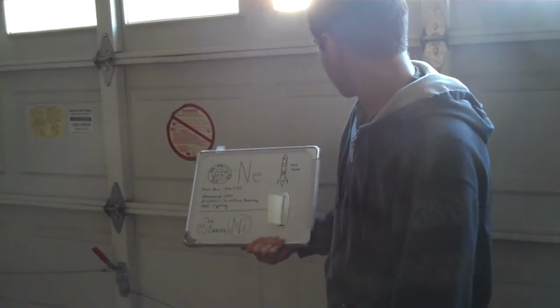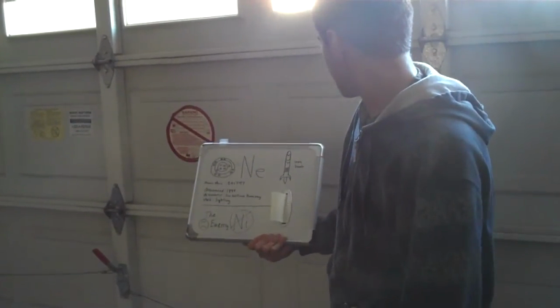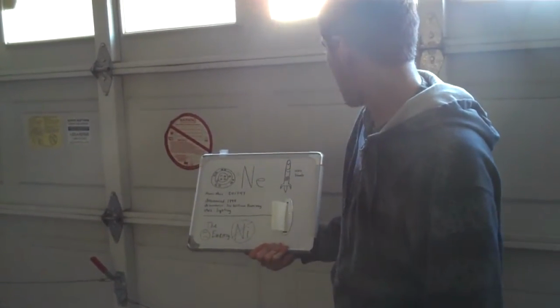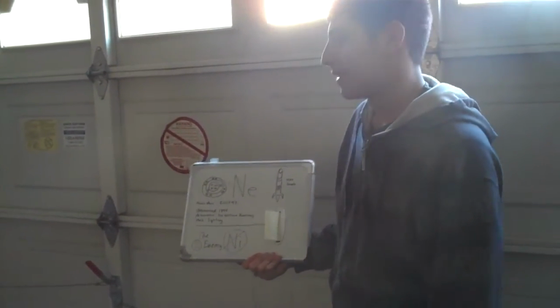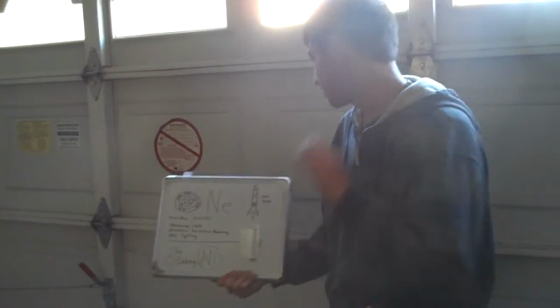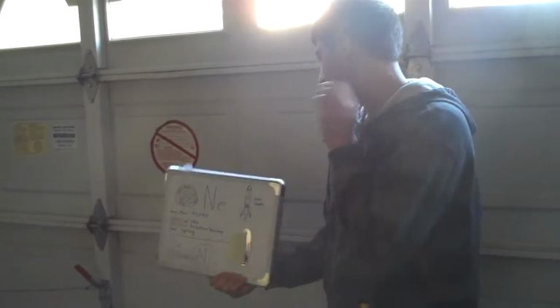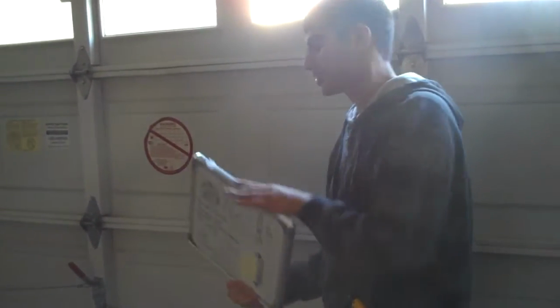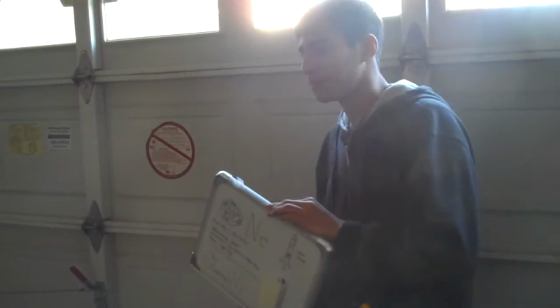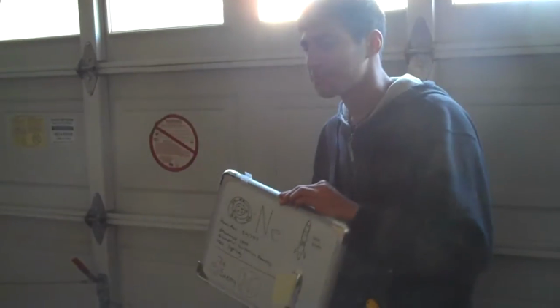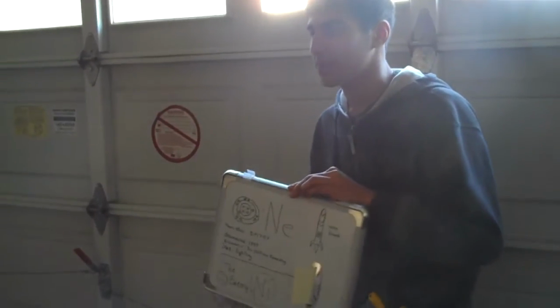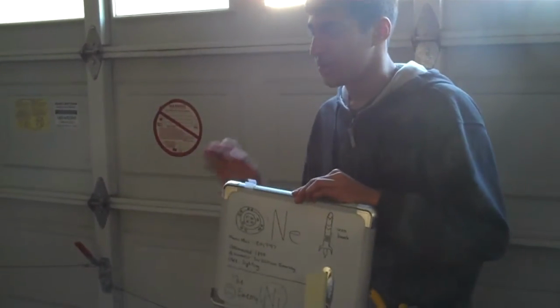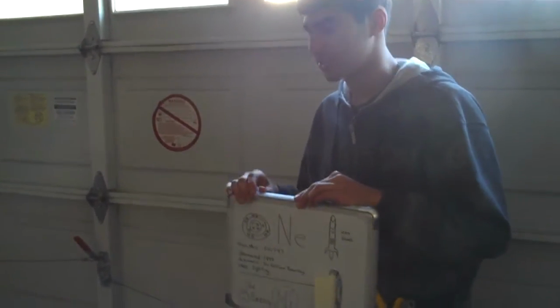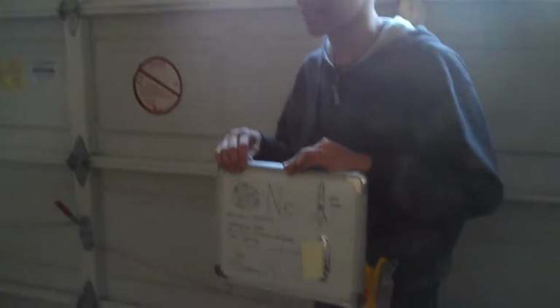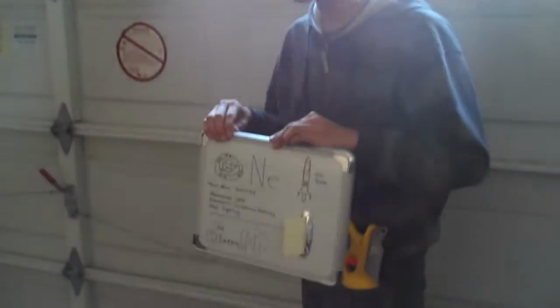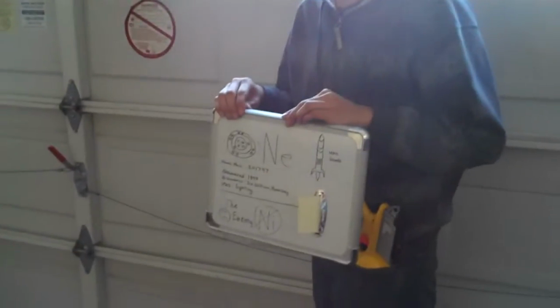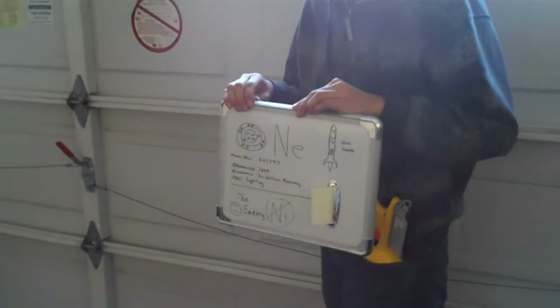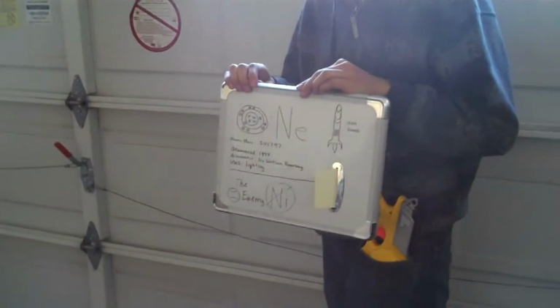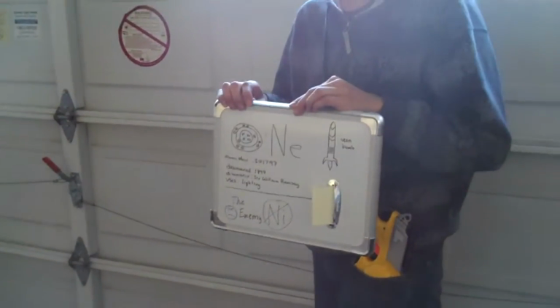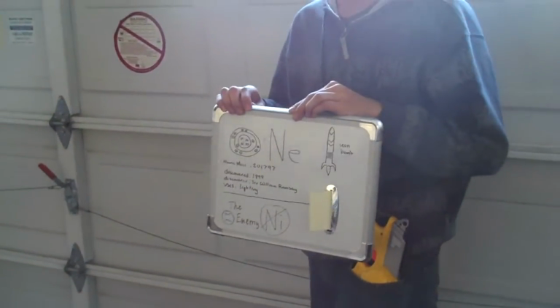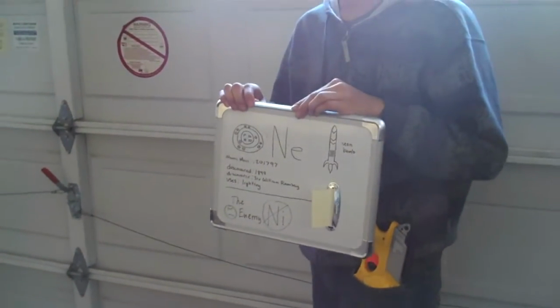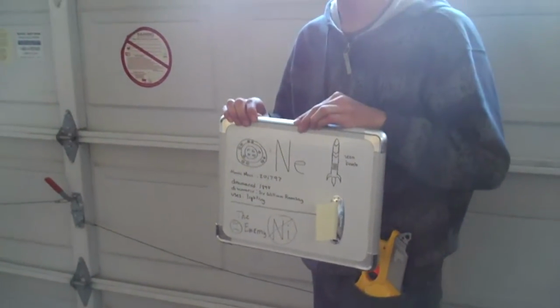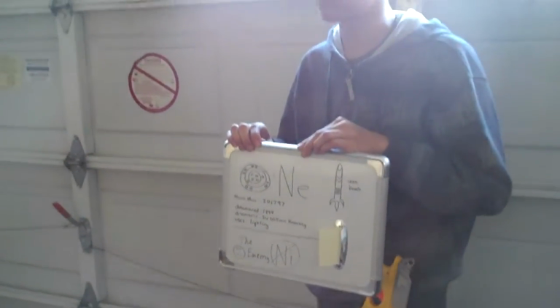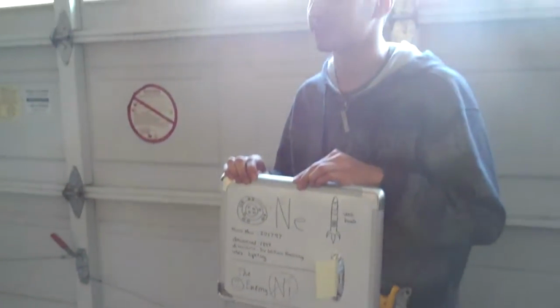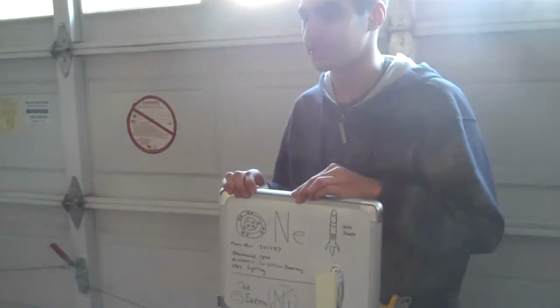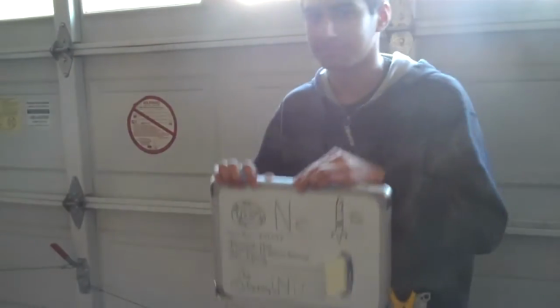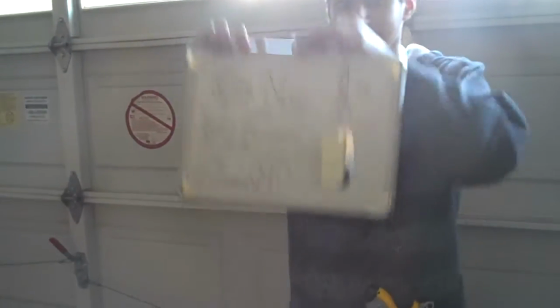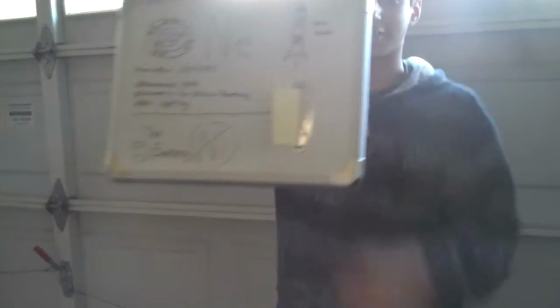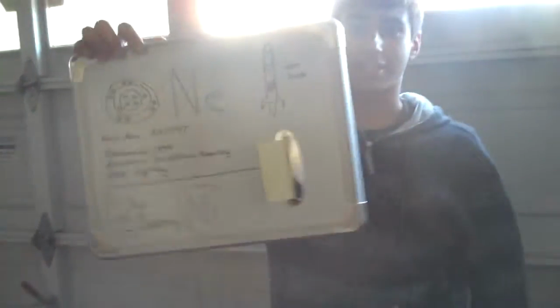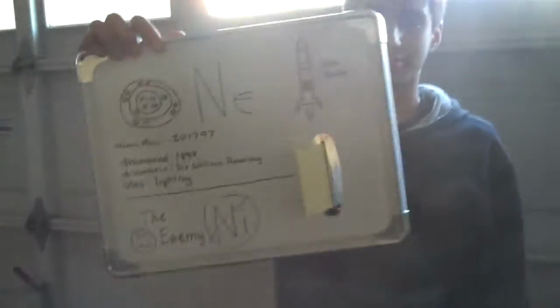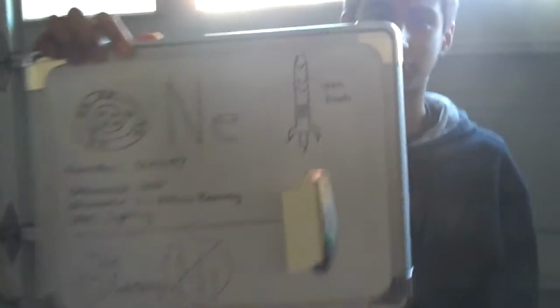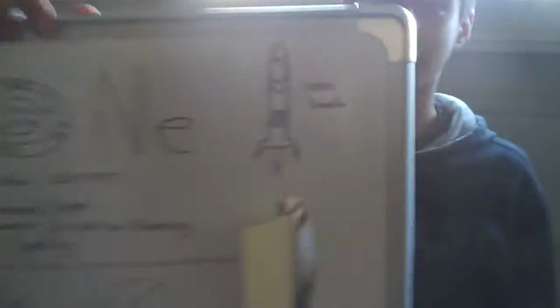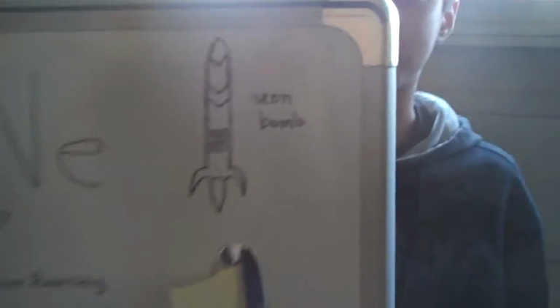The Neon bomb. It's pretty simple — it kills everything in its path with a pretty big flash of light. Take a look at the missile.